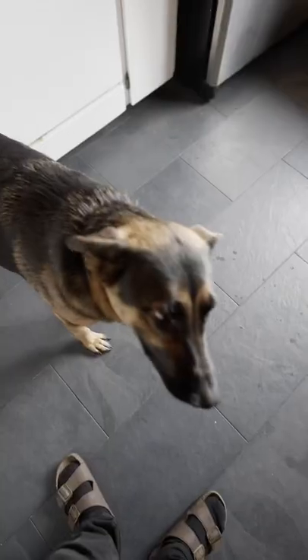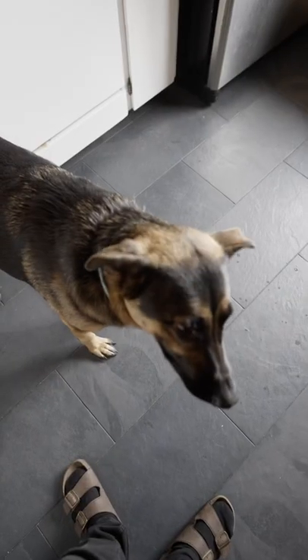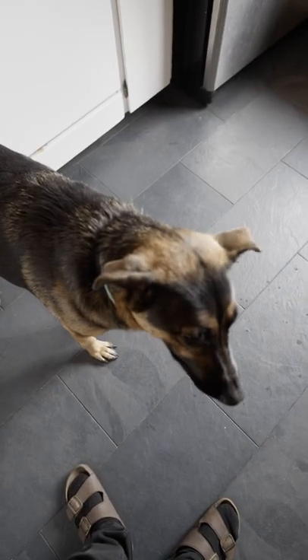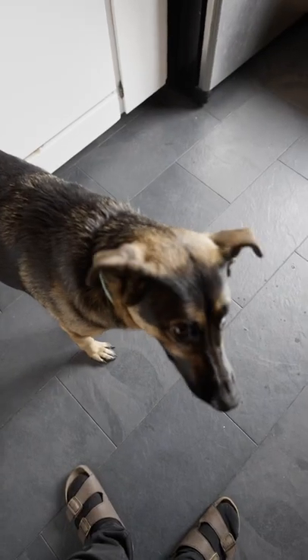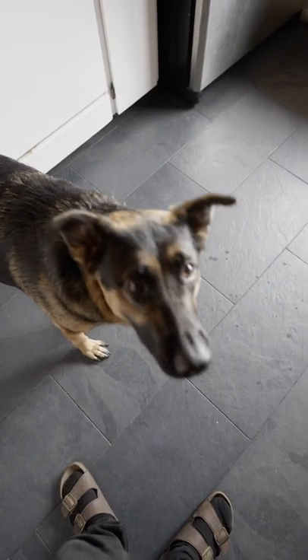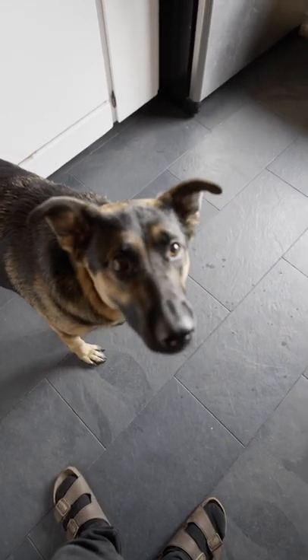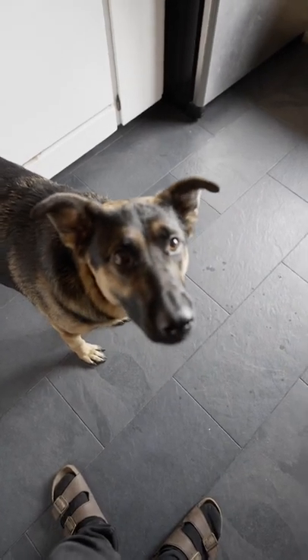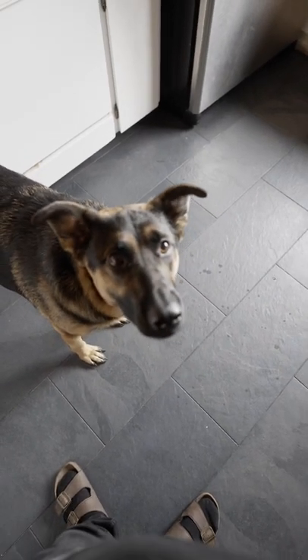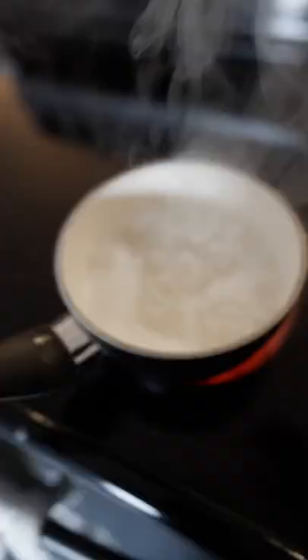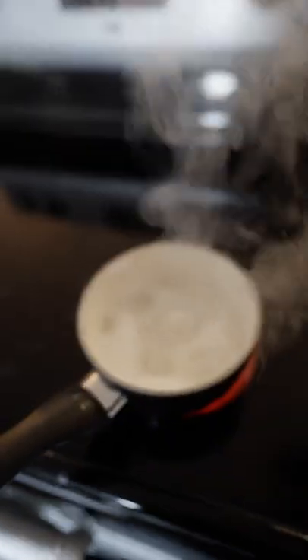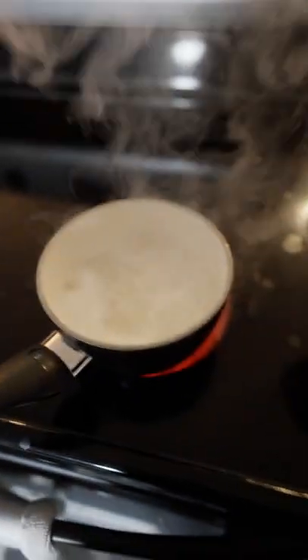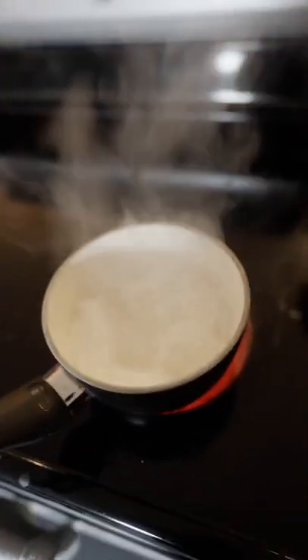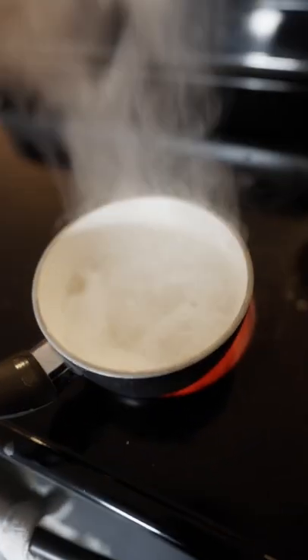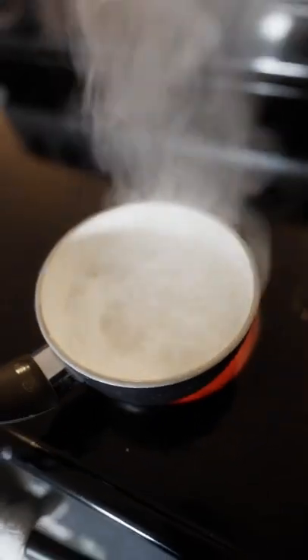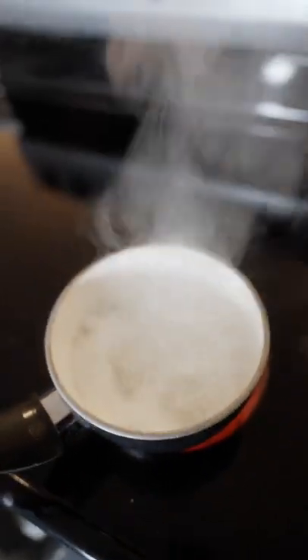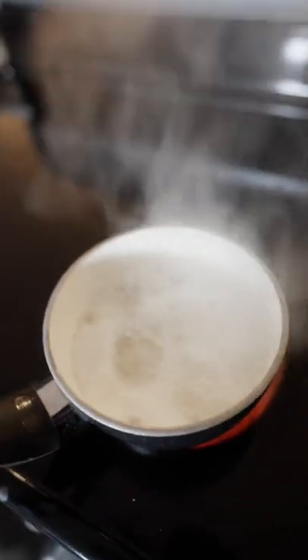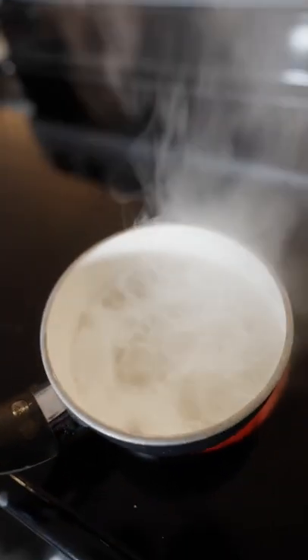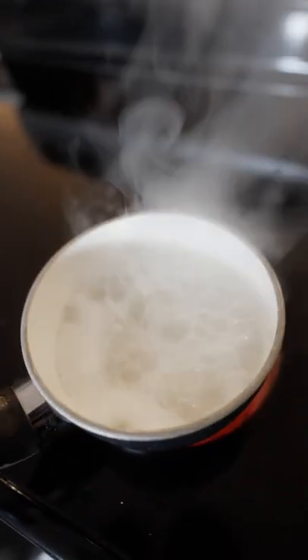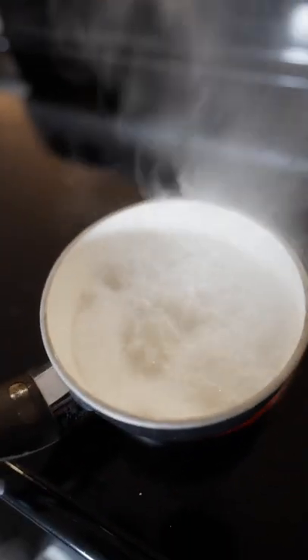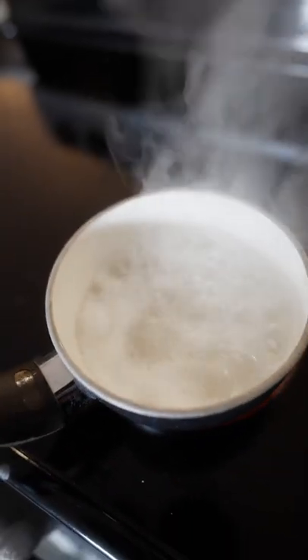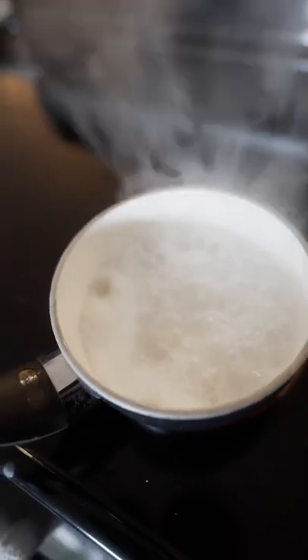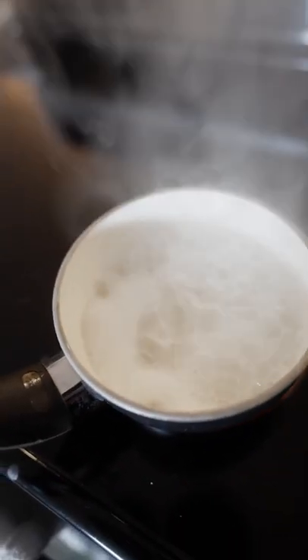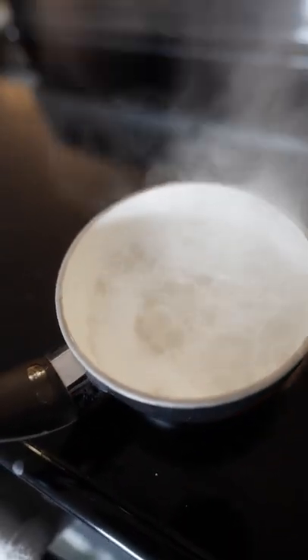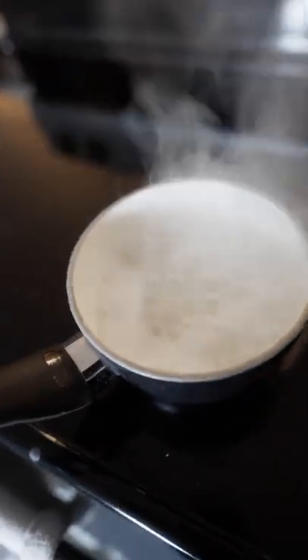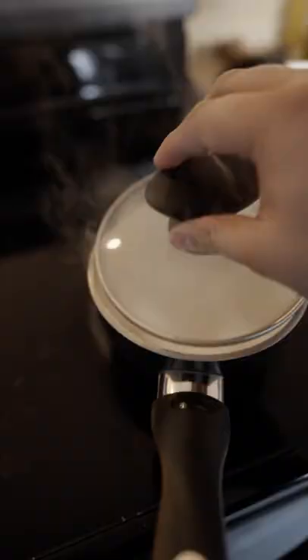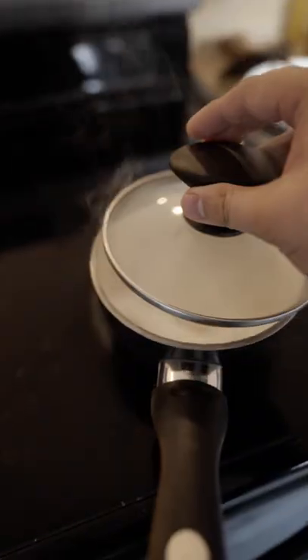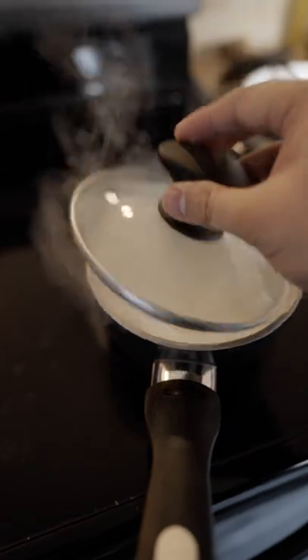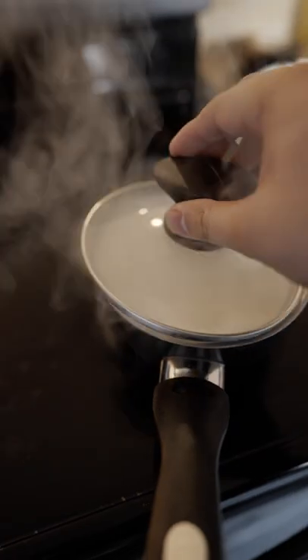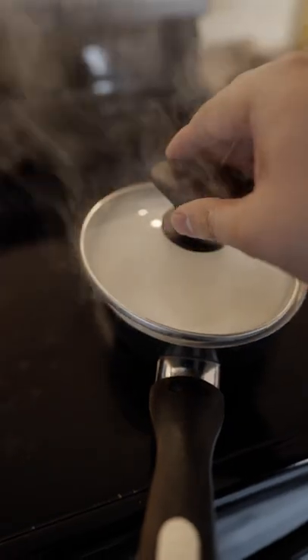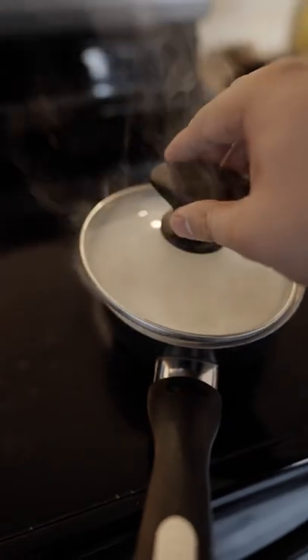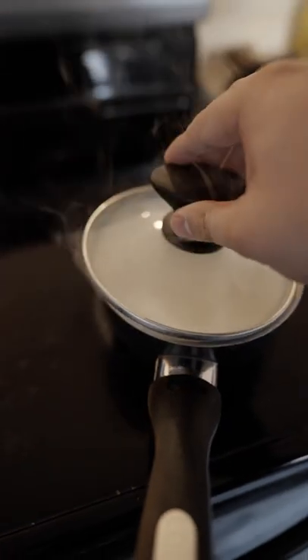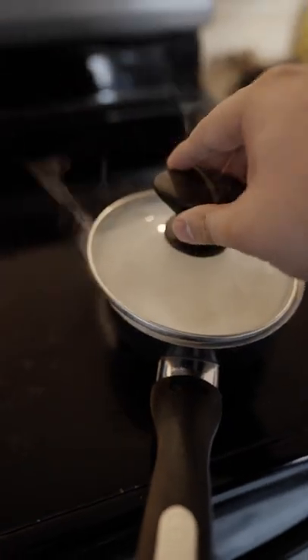My dog Rohan, always my sous chef in the kitchen. I like to cook my rice in a pot, so I will bring it to high heat until it starts boiling. Once it starts boiling, I'll bring it down to a simmer for about 15 minutes.